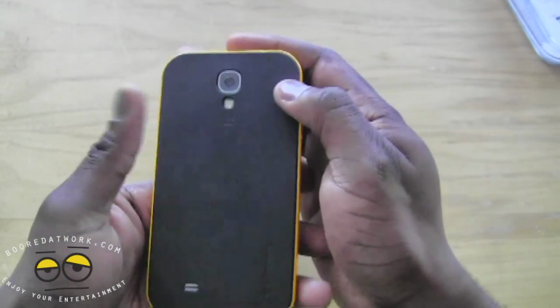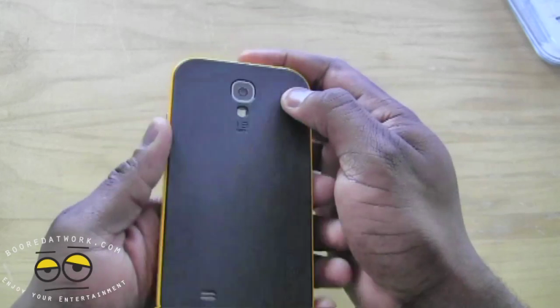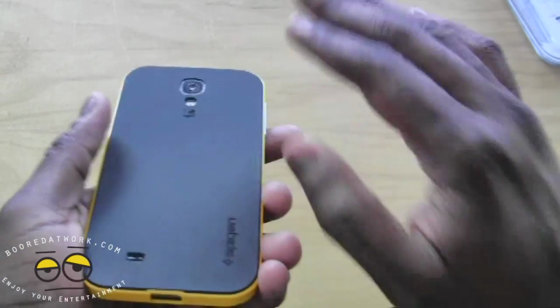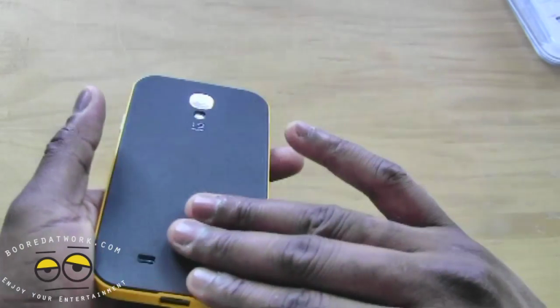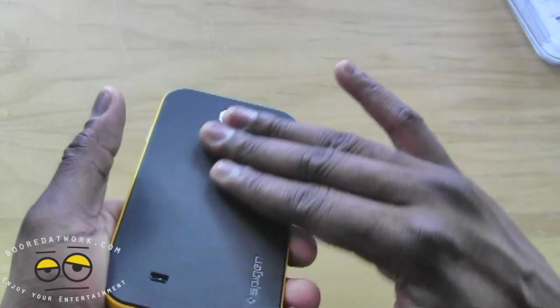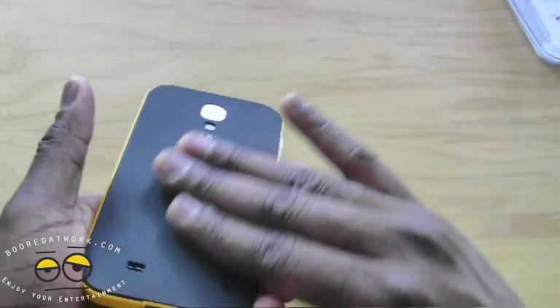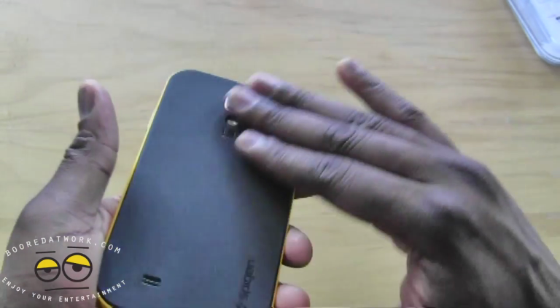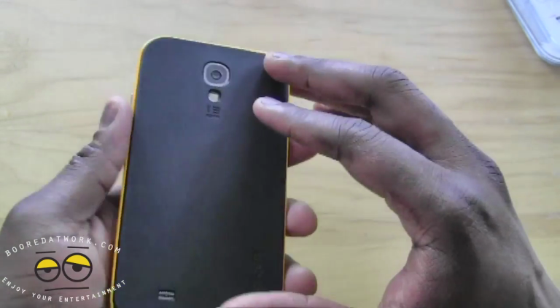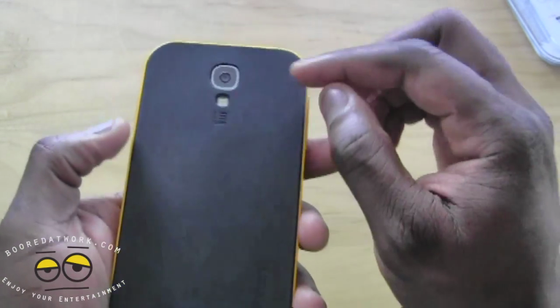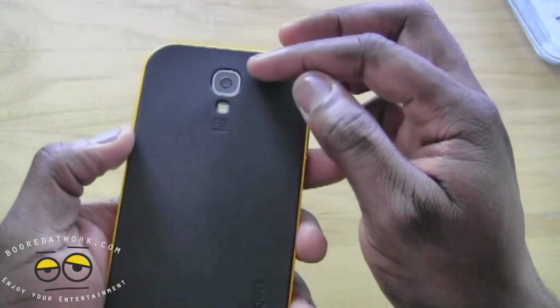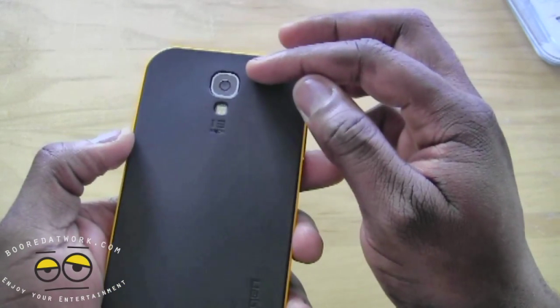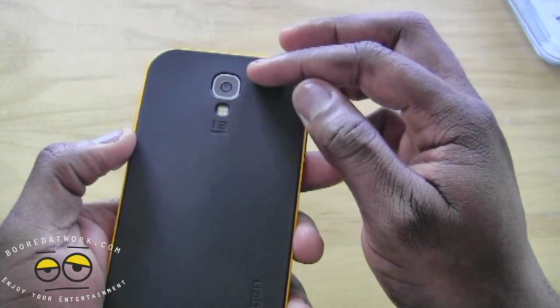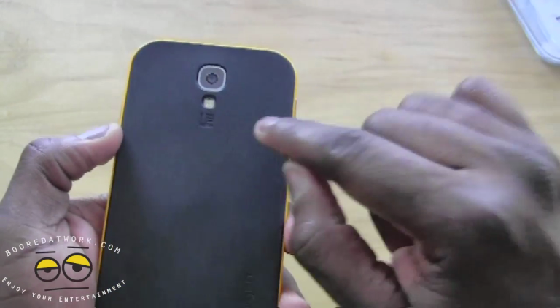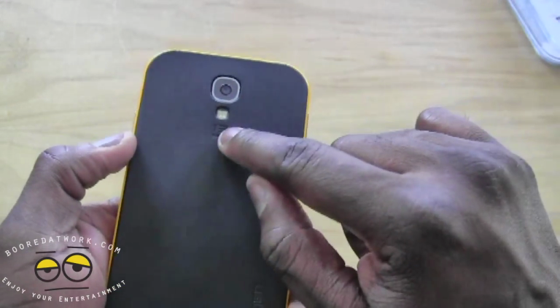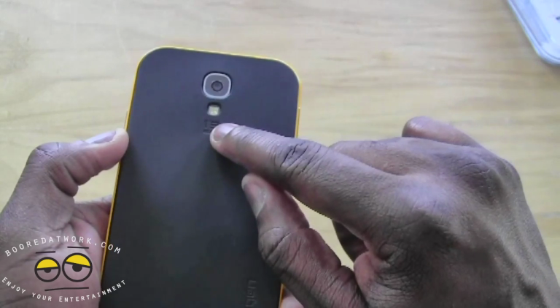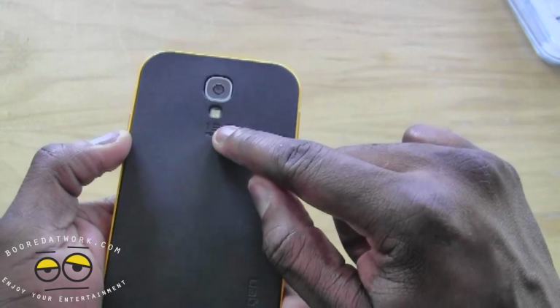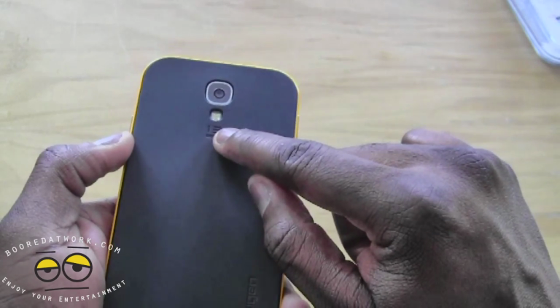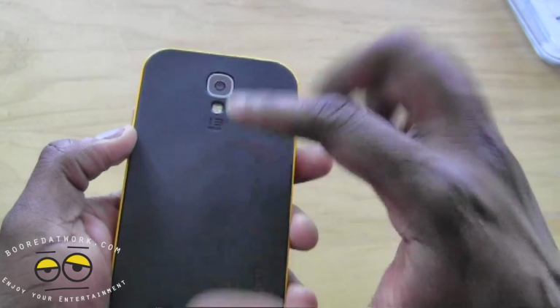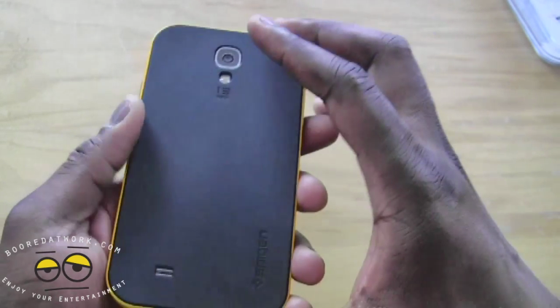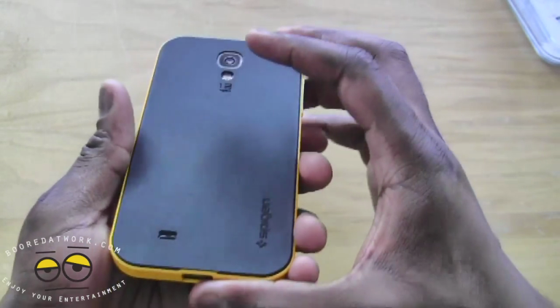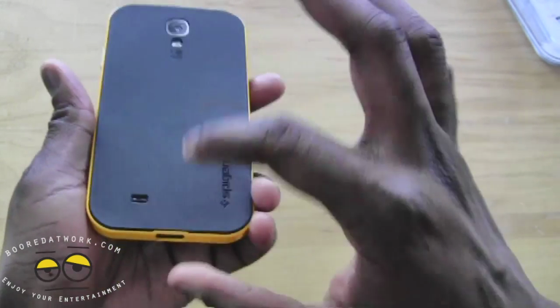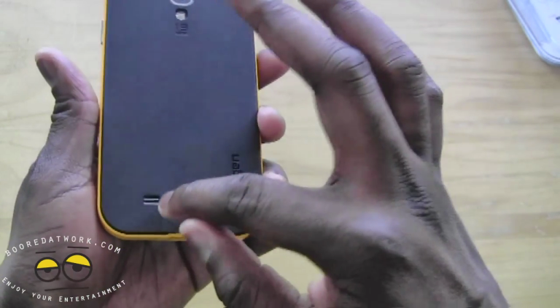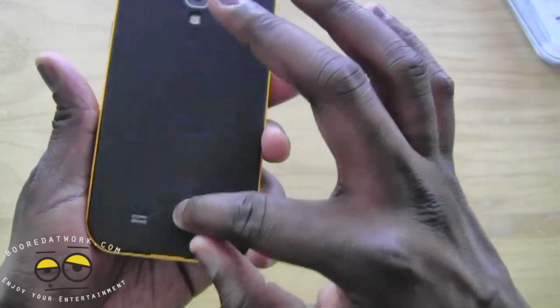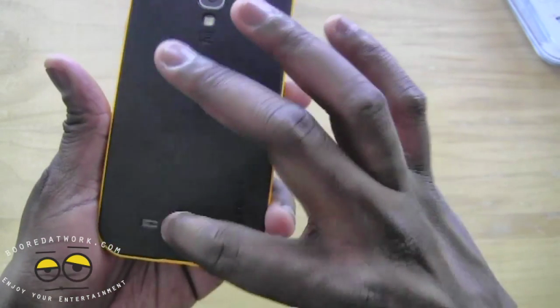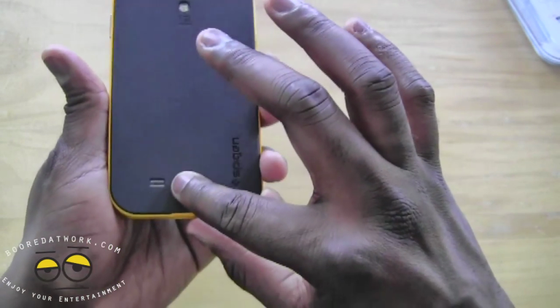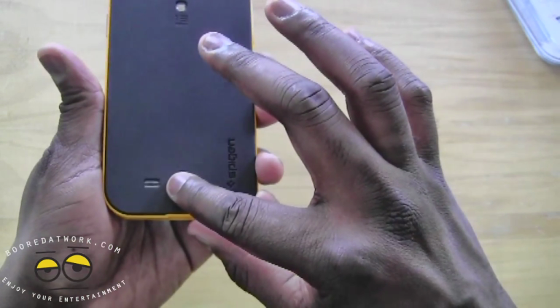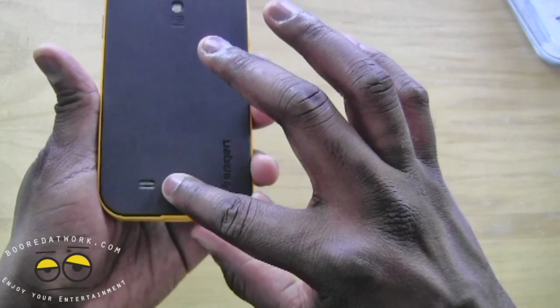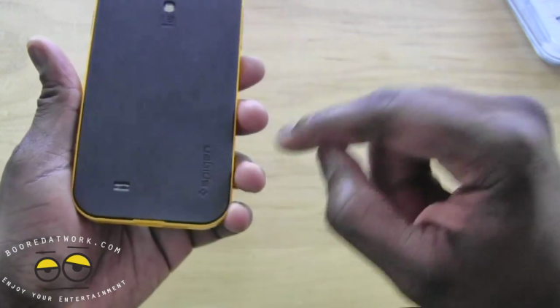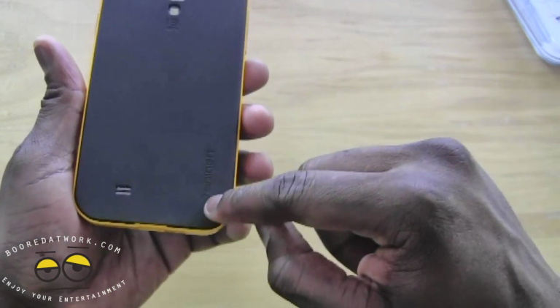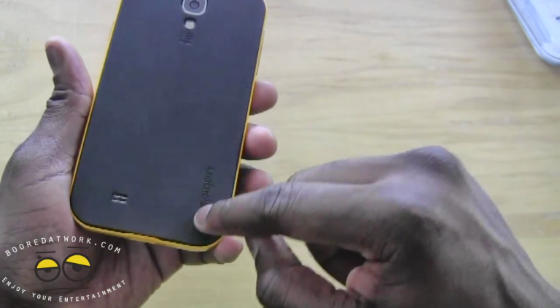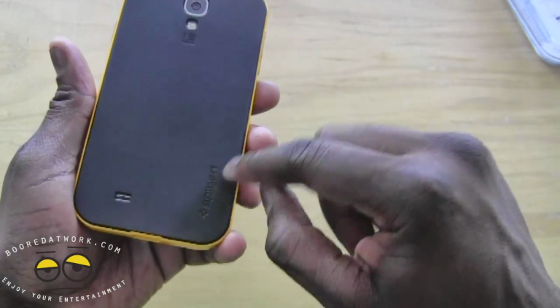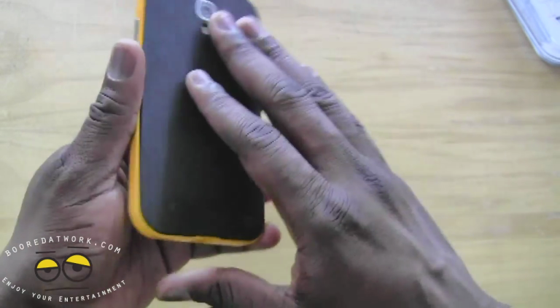On the back you can see it's got this nice soft matte finish. You've got an opening for your camera — it says 13 megapixels below the flash opening. You've also got an opening for your speaker grille in the back, and it's engraved saying Spigen.